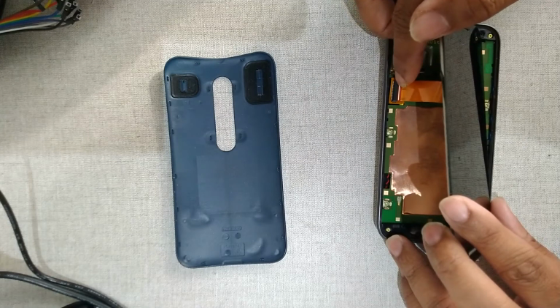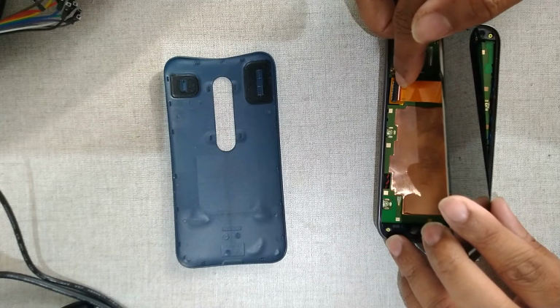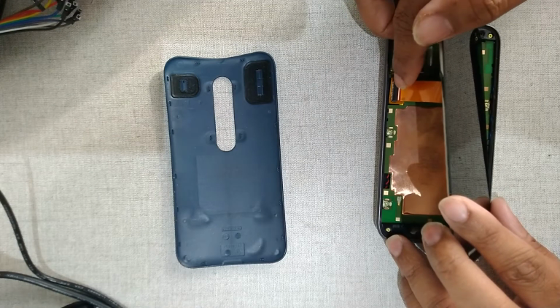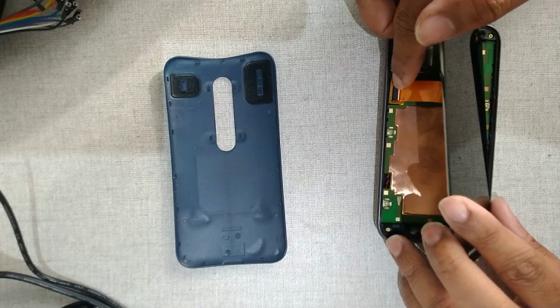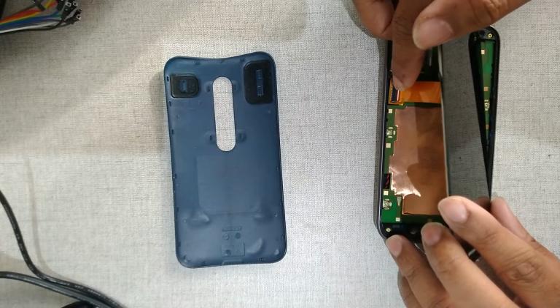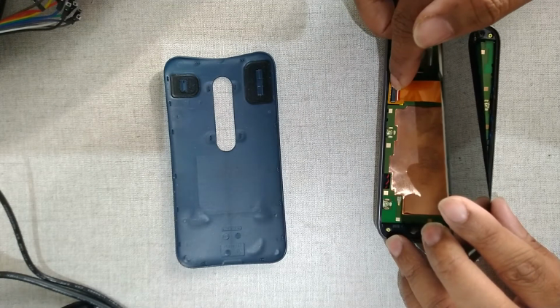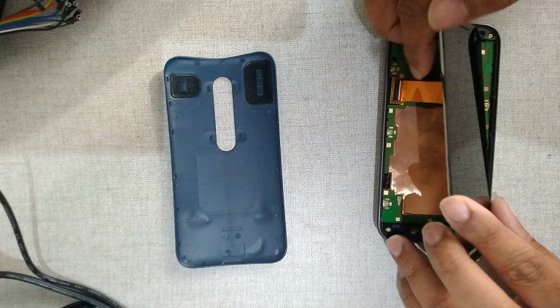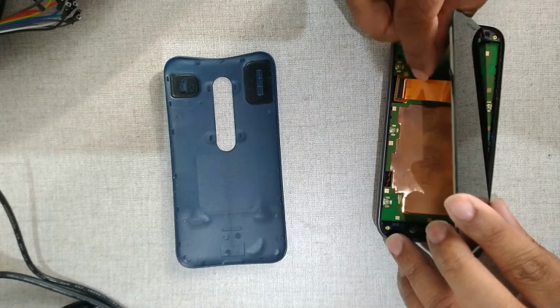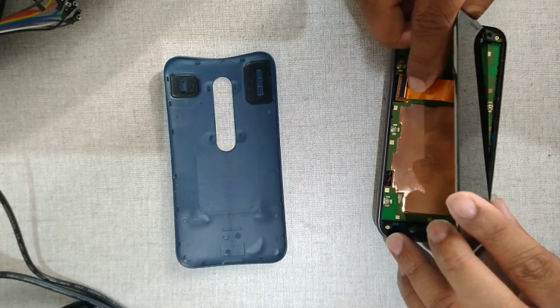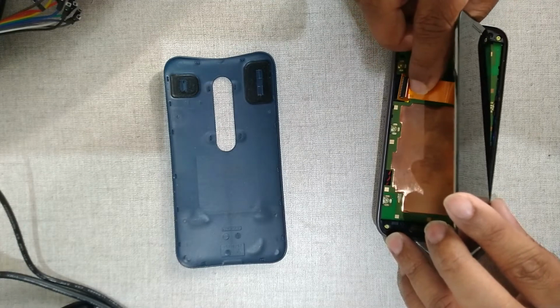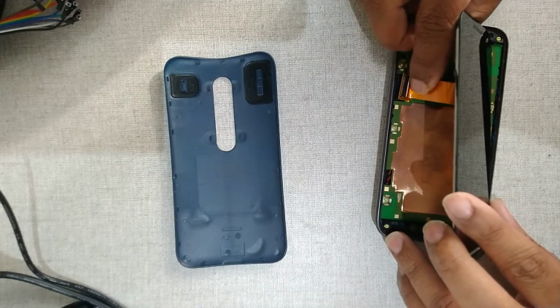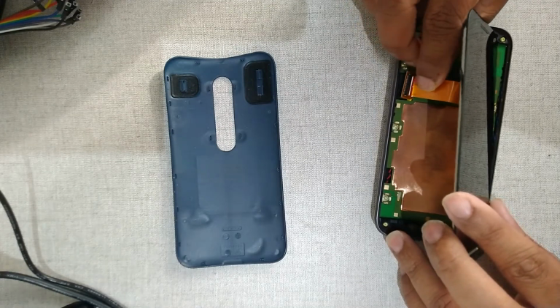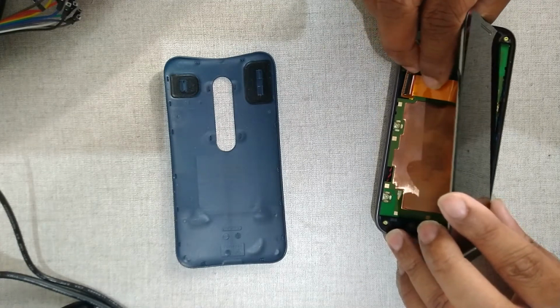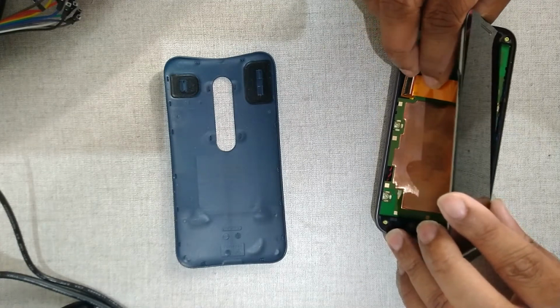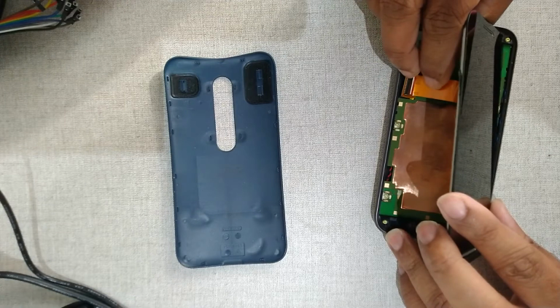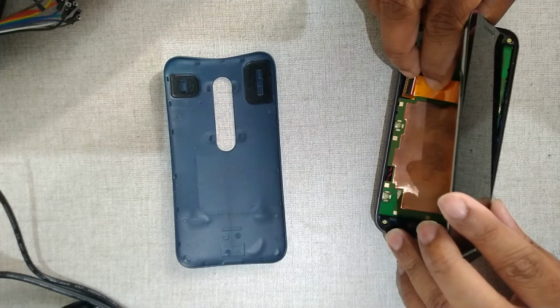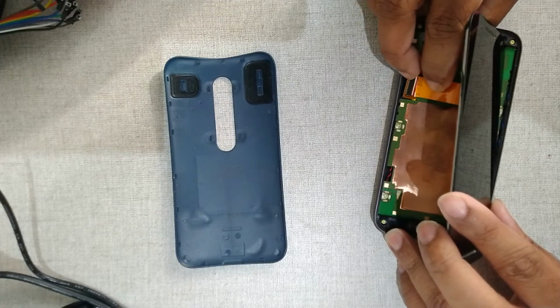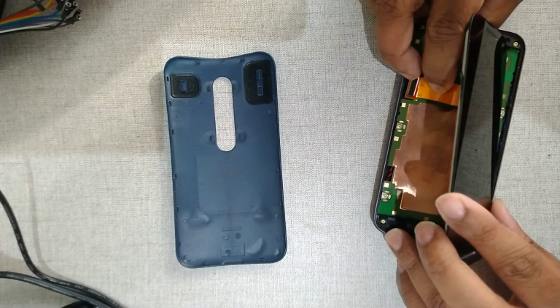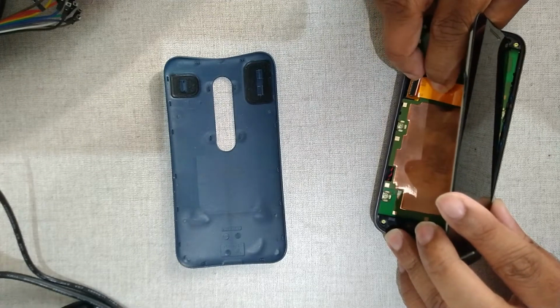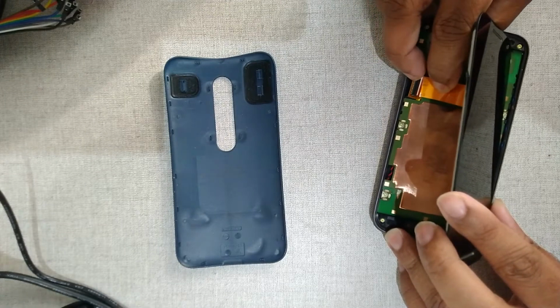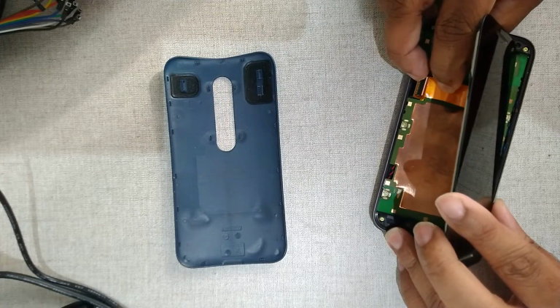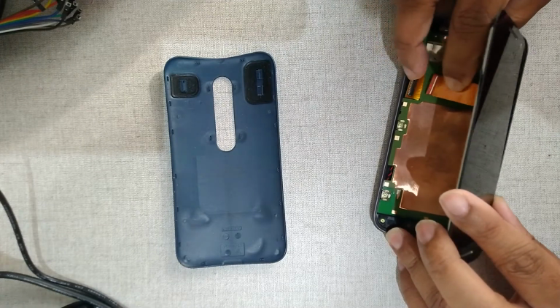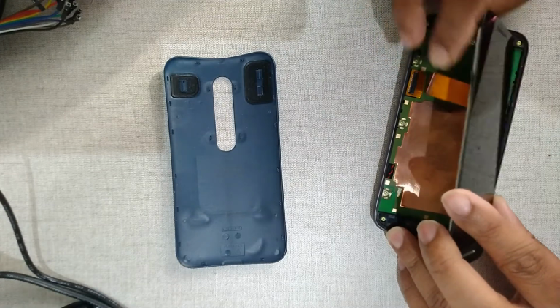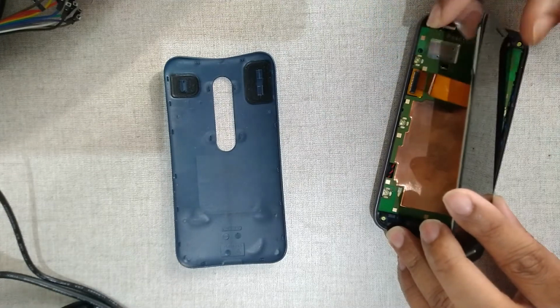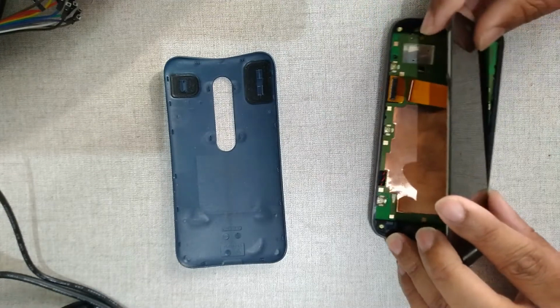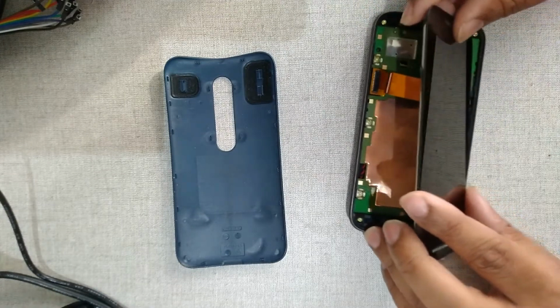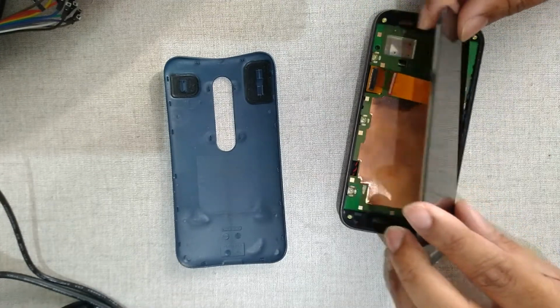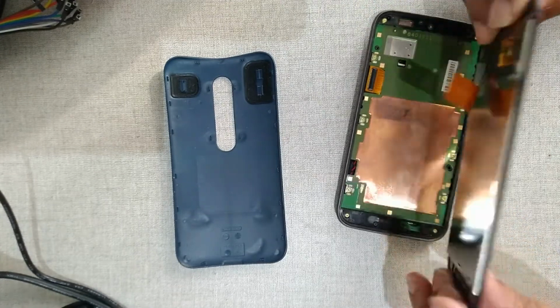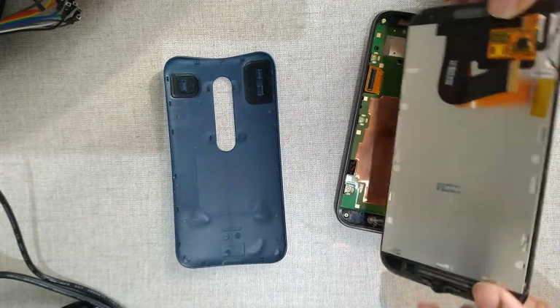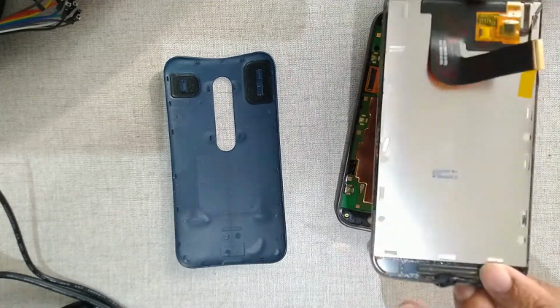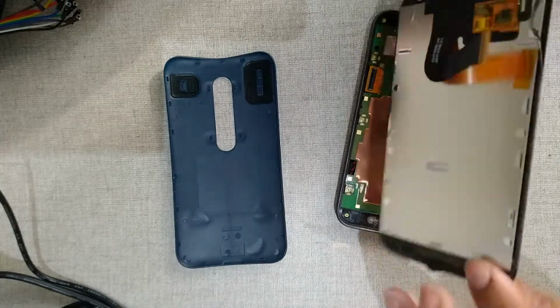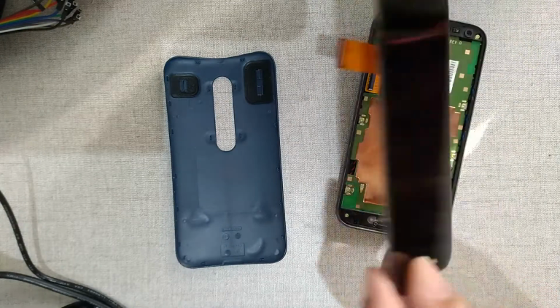The small one — and the flex will come out. The screen is now disconnected.